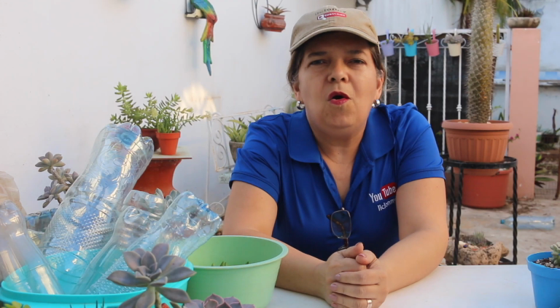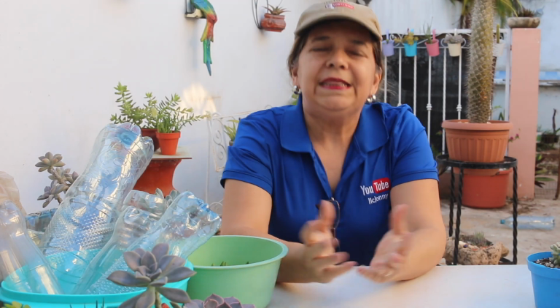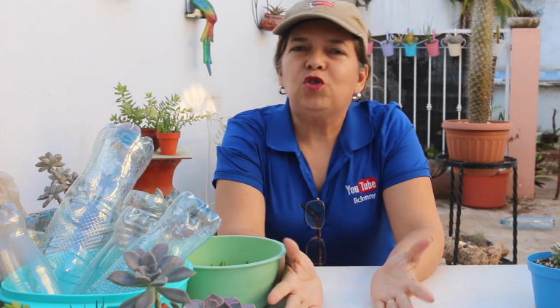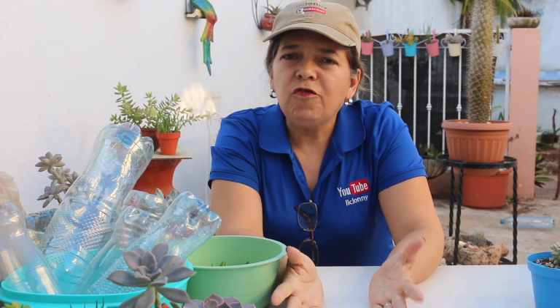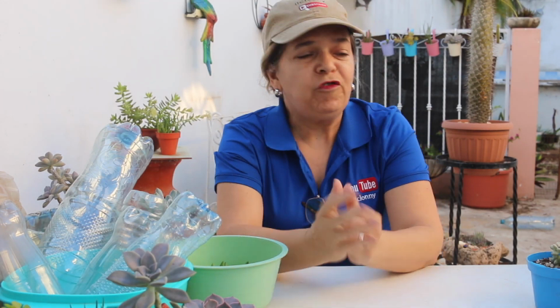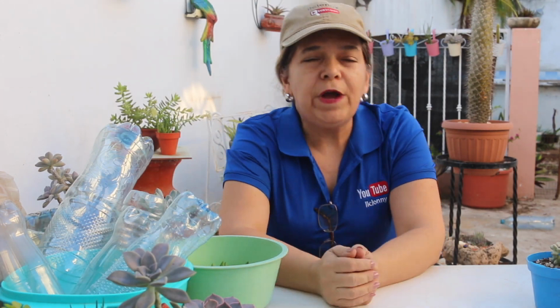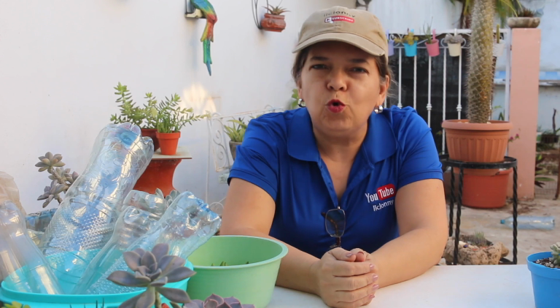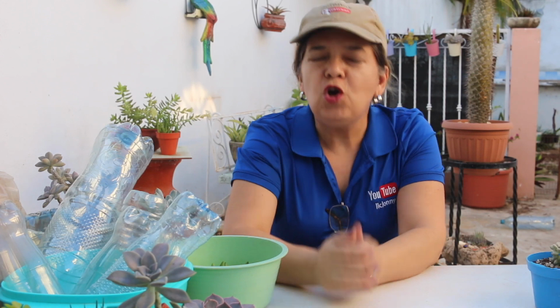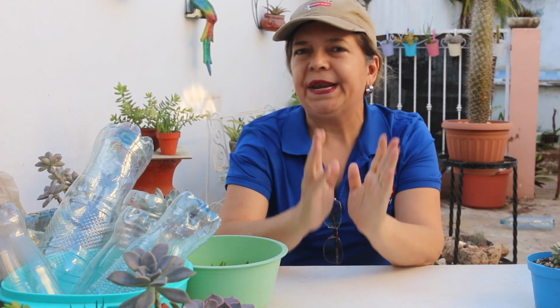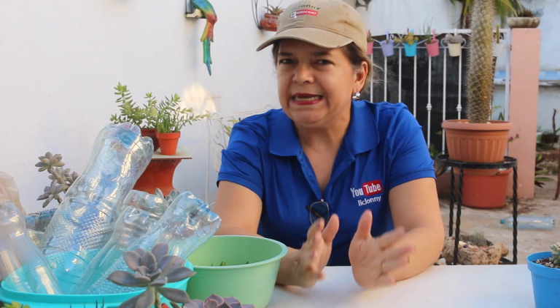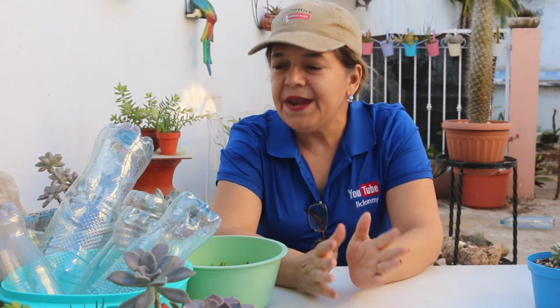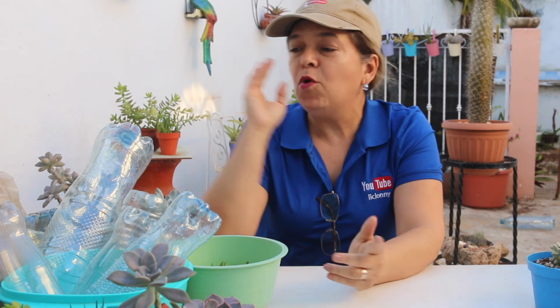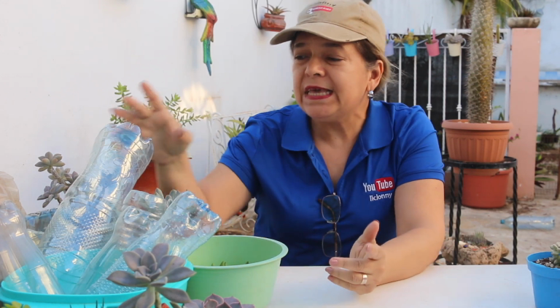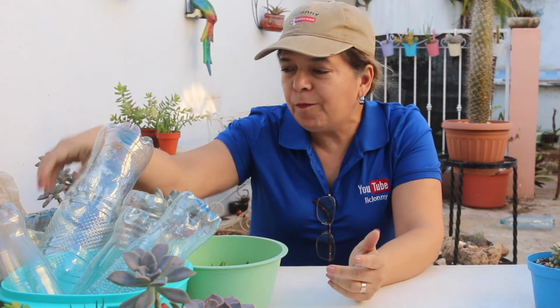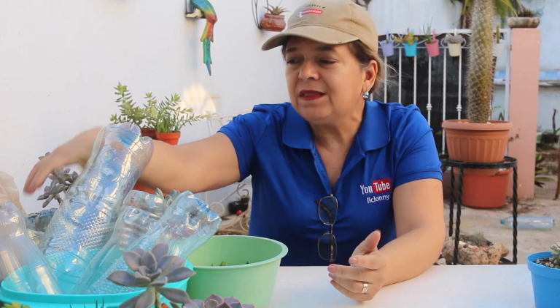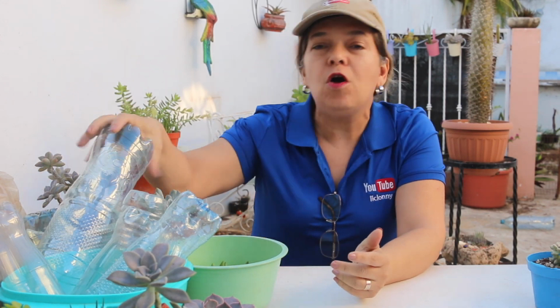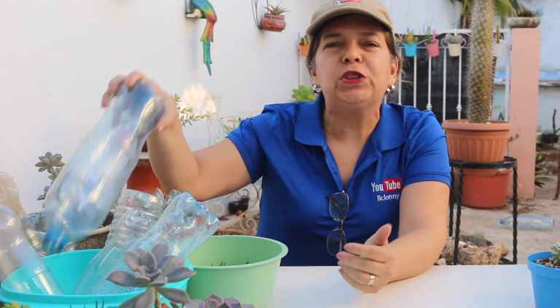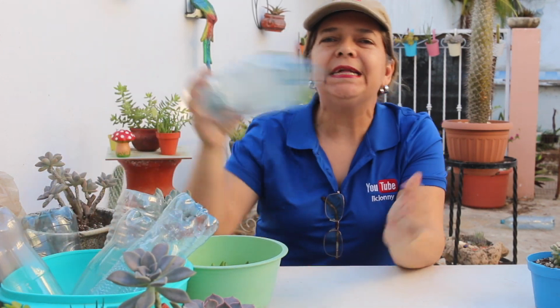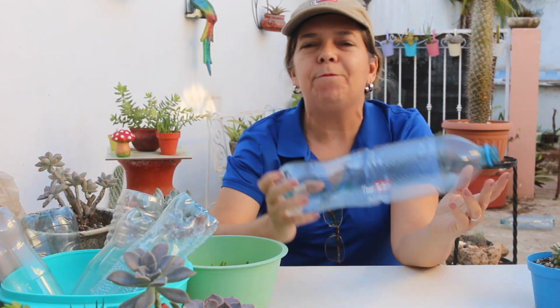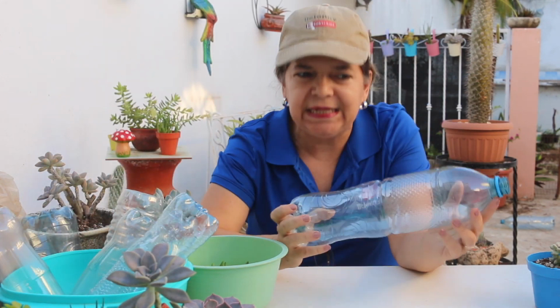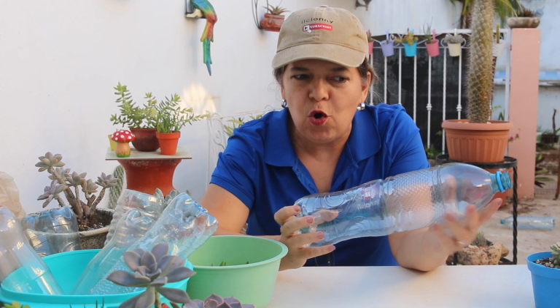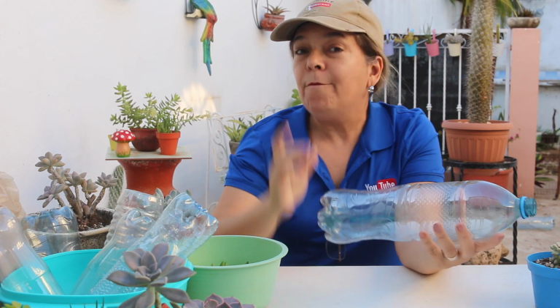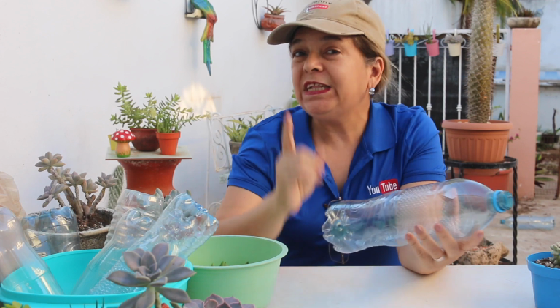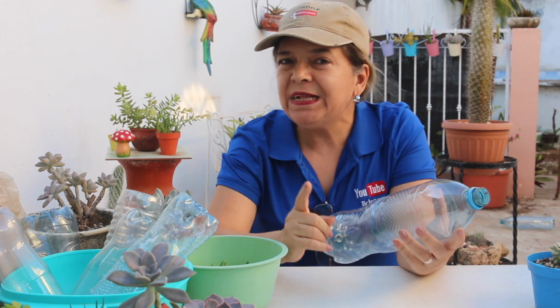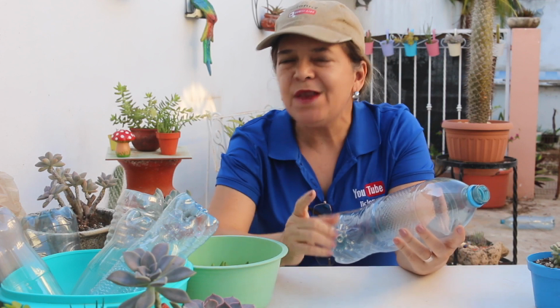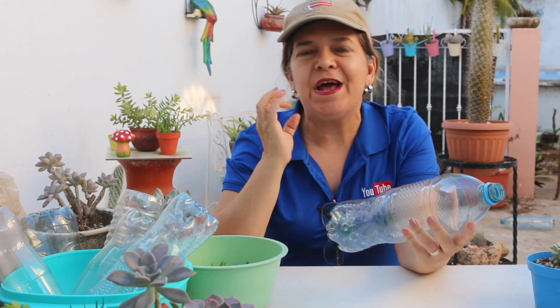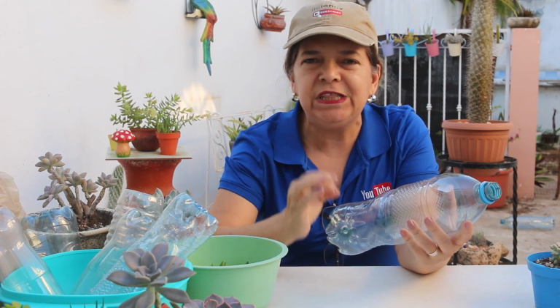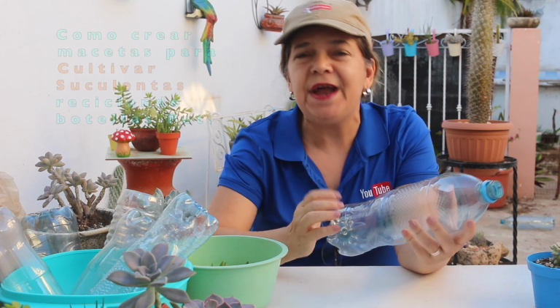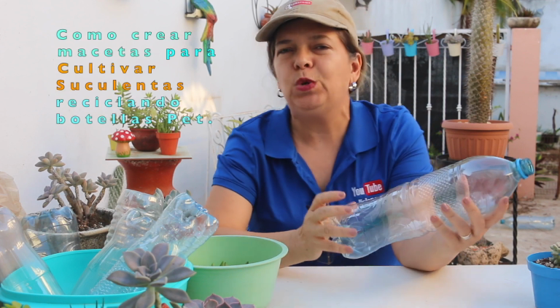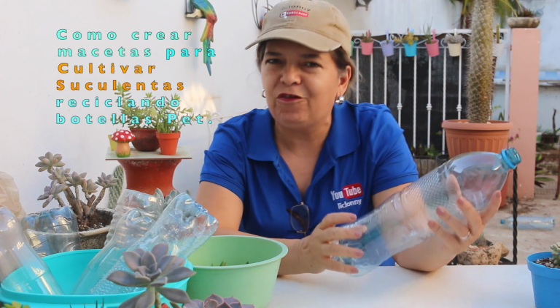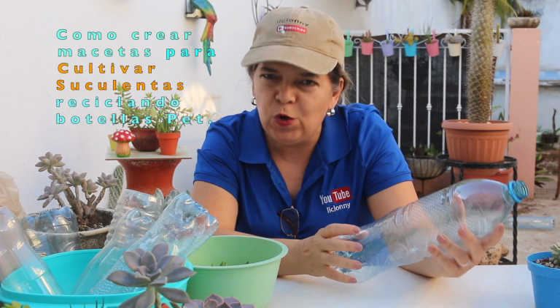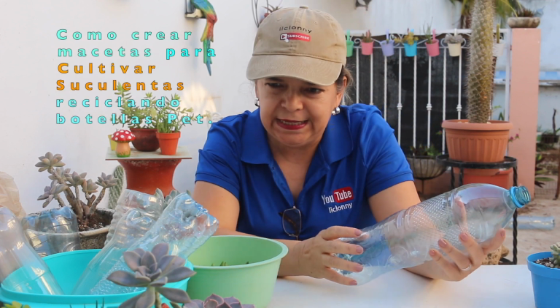¡Hola, qué tal a todos! Pues hoy toca el turno de reciclar botellas PET o botellas de plástico, pero esto va a ser para cultivar nuestras suculentas.